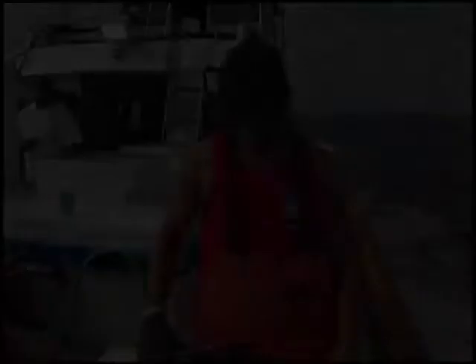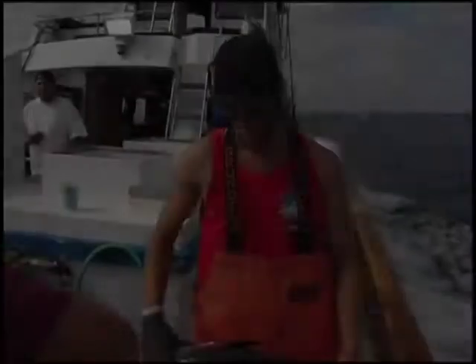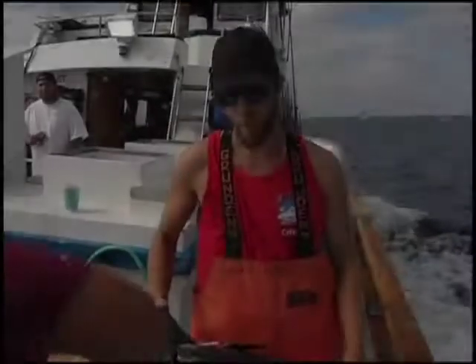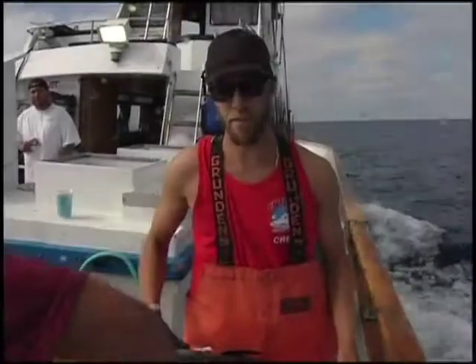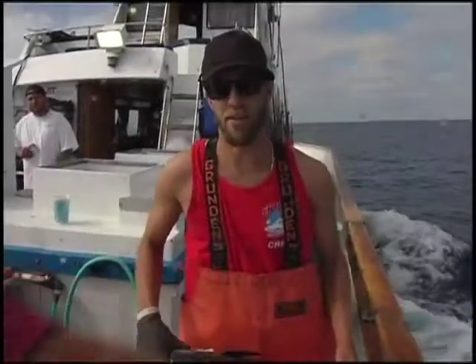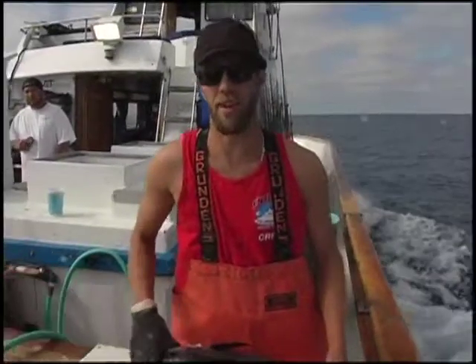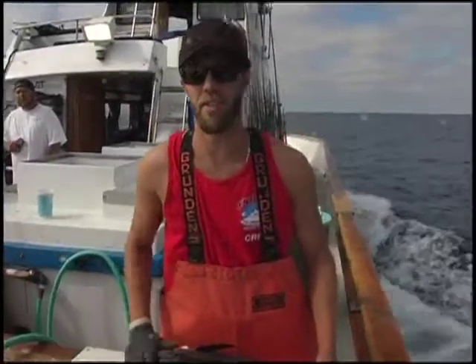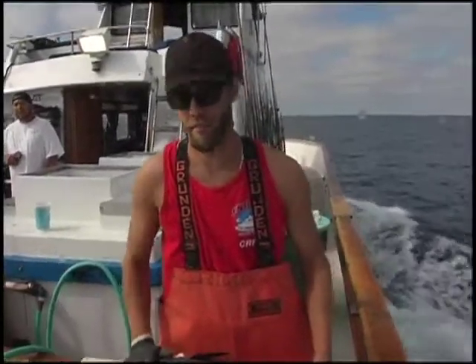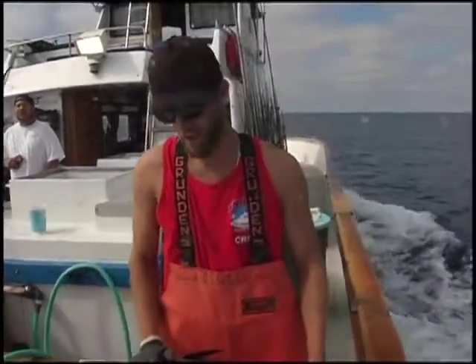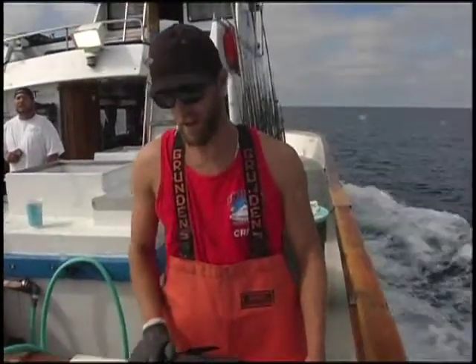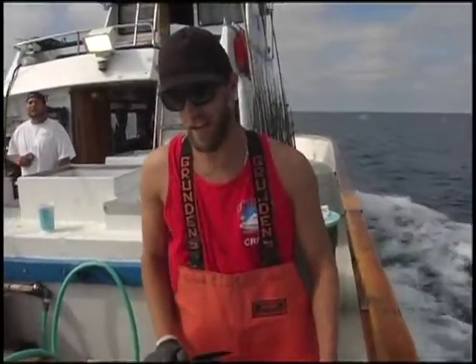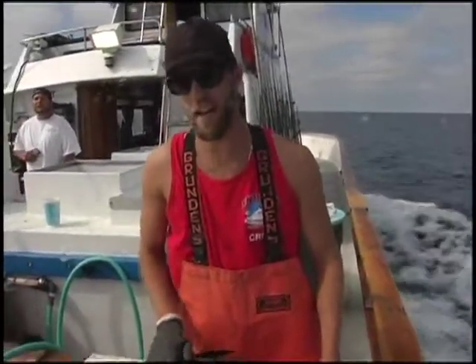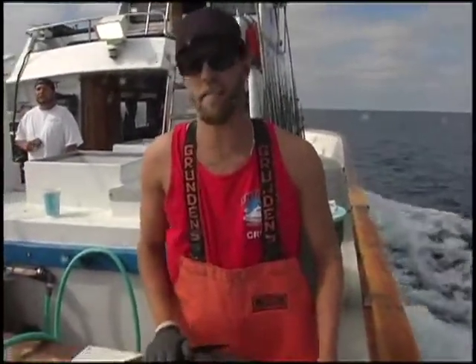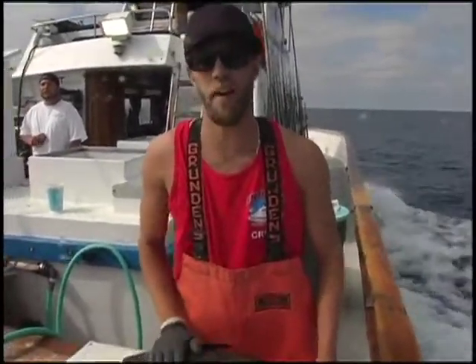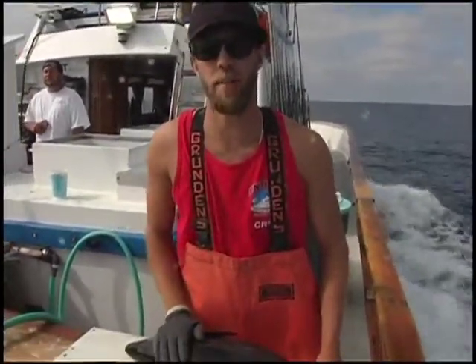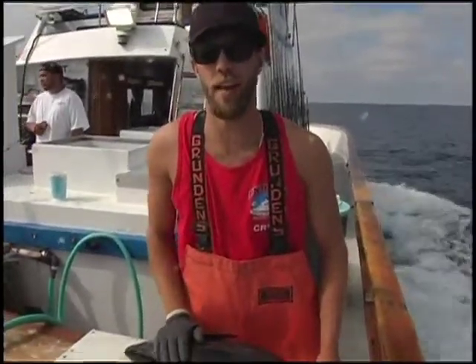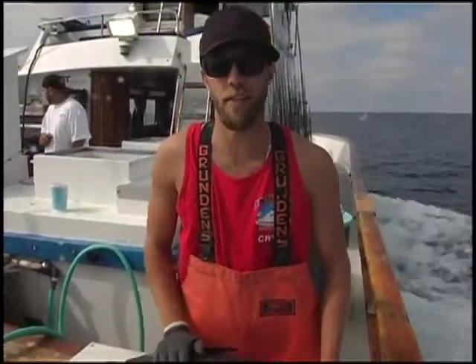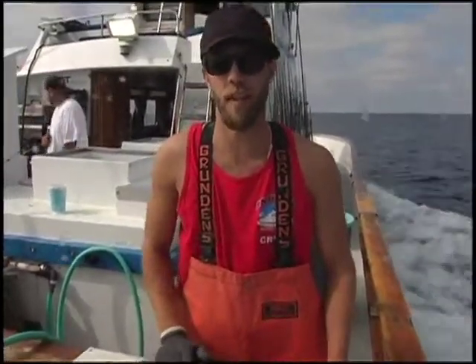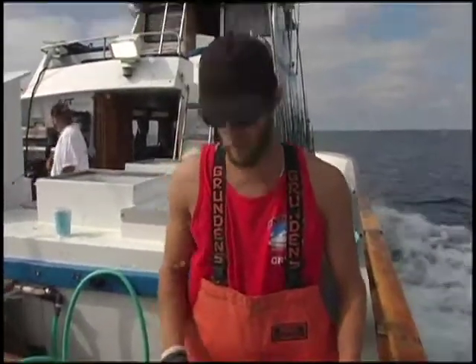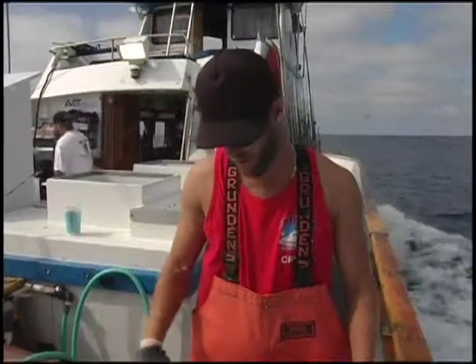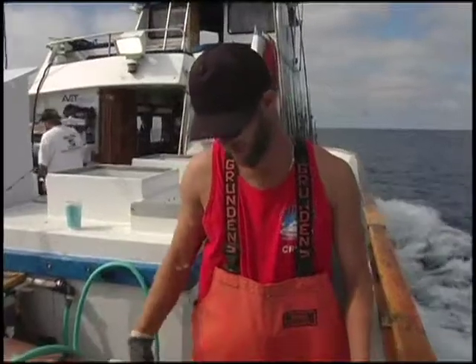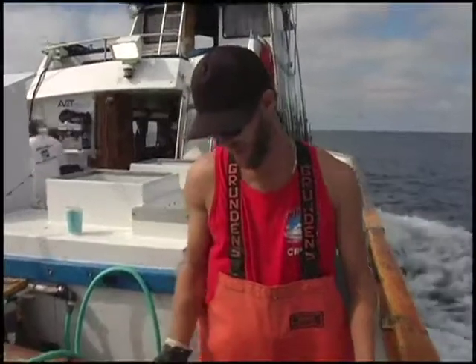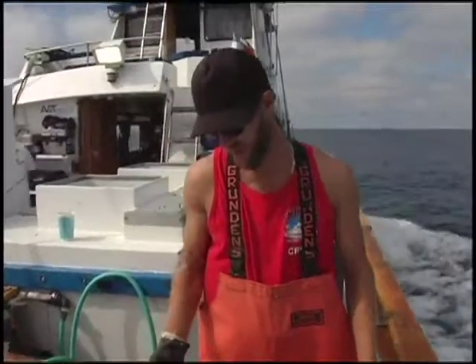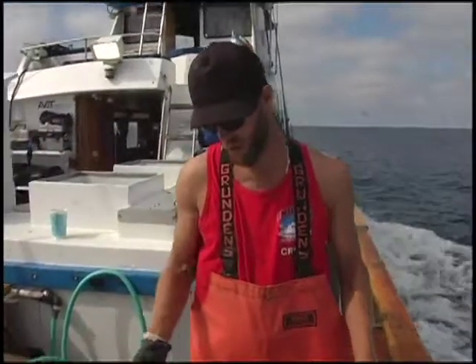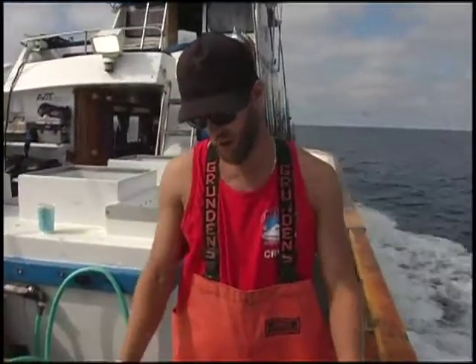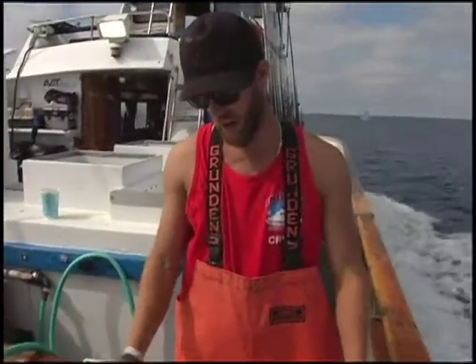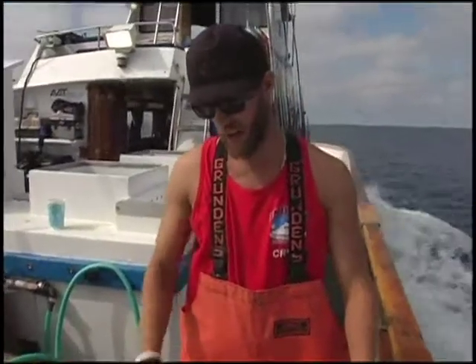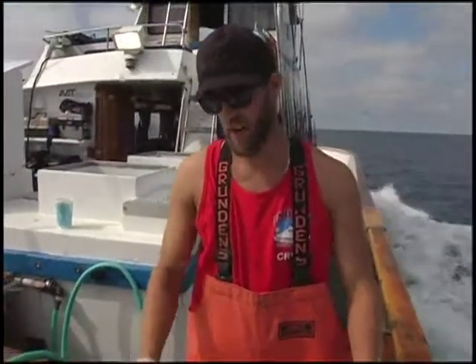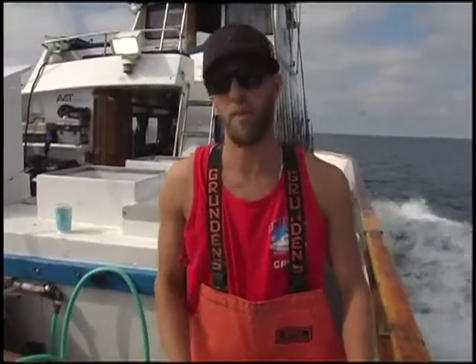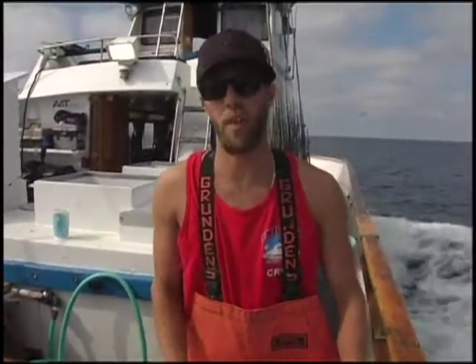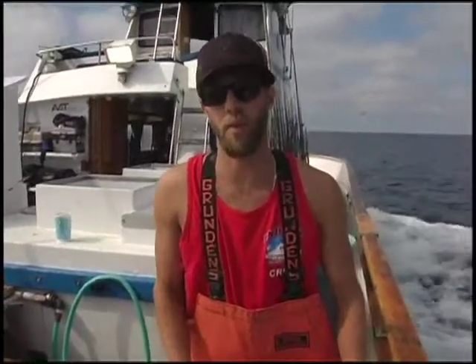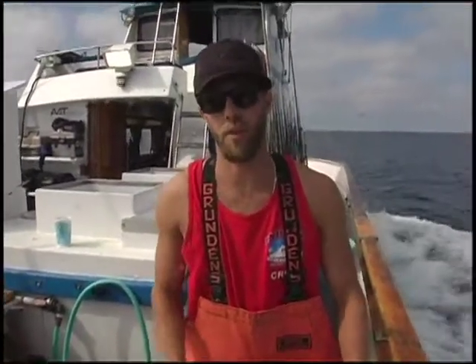My name is Aaron Zarski. I work on the Indian at H&M Landing, San Diego, California. Today I'm going to show you how to fillet bluefin tuna fish.